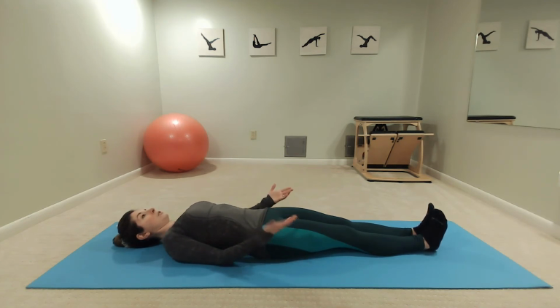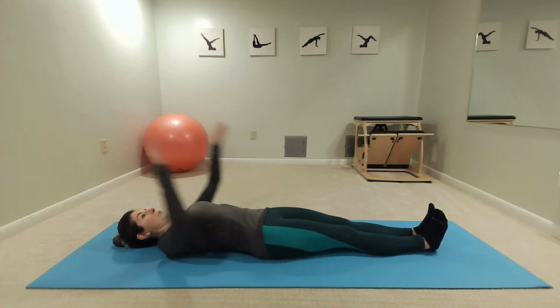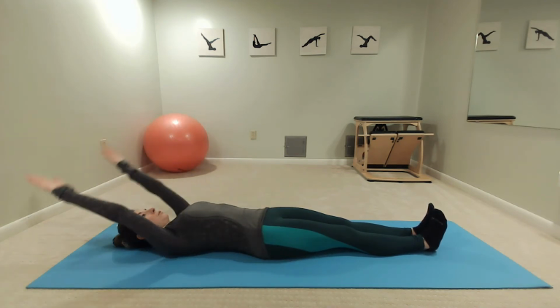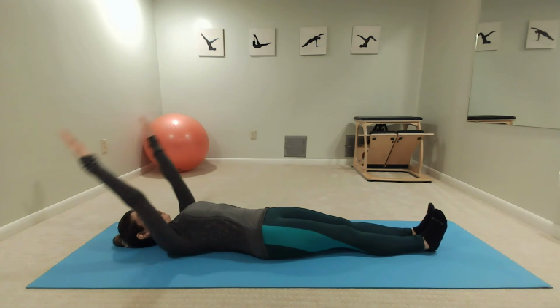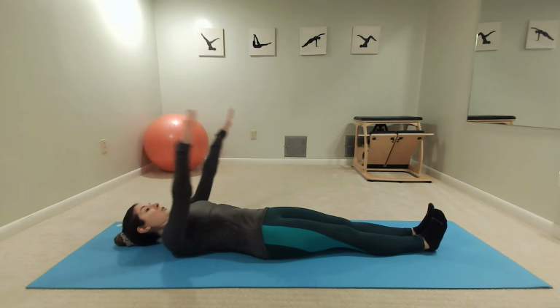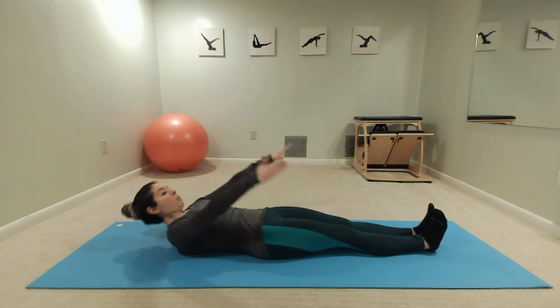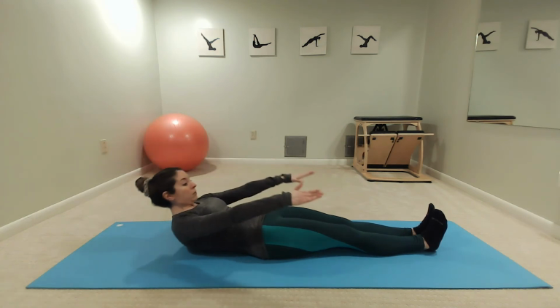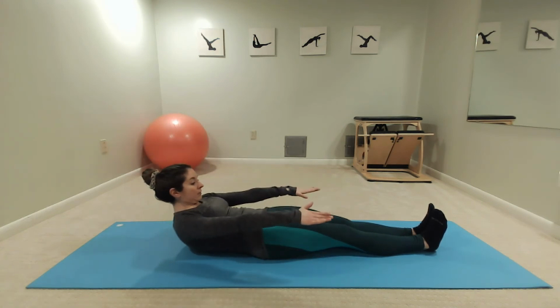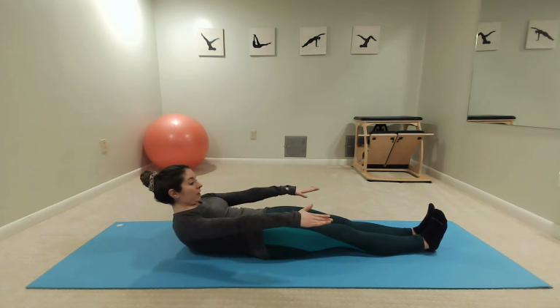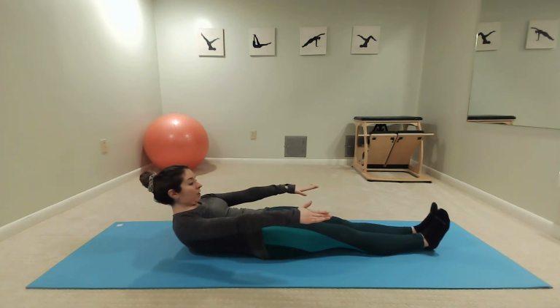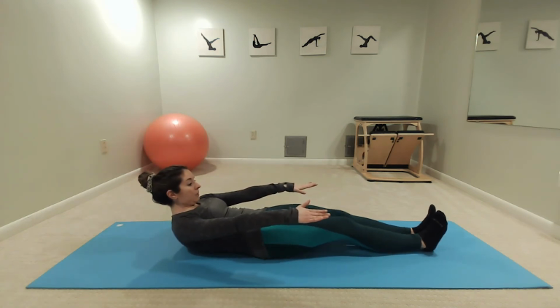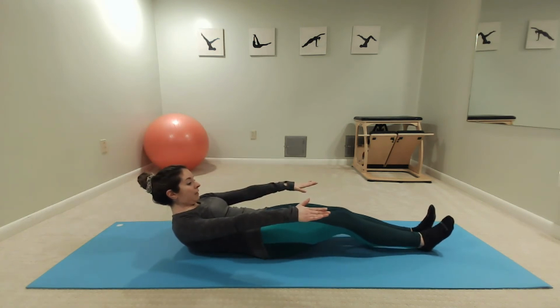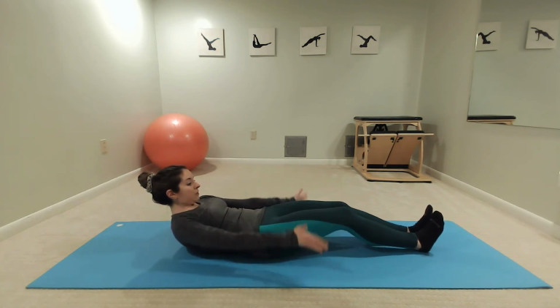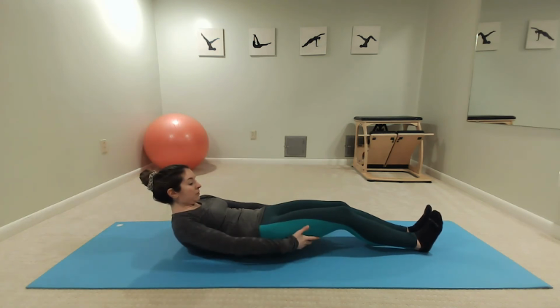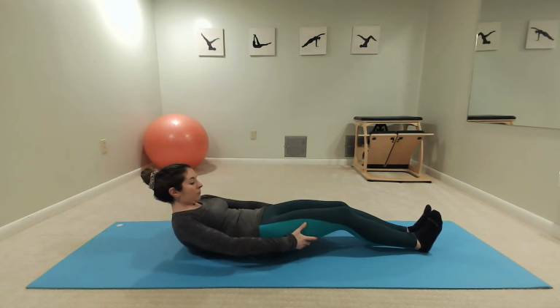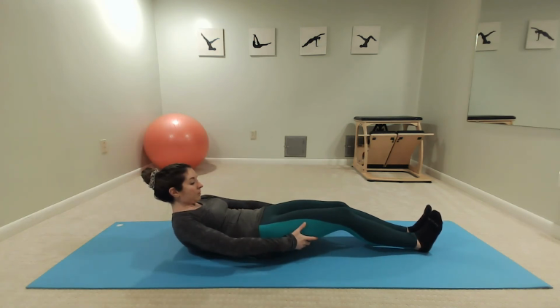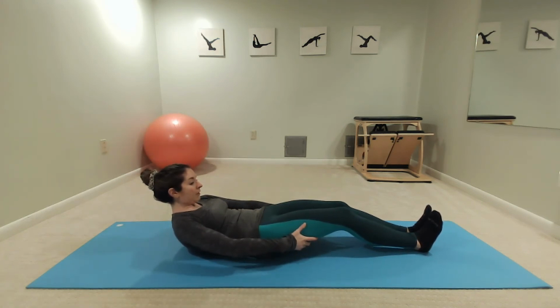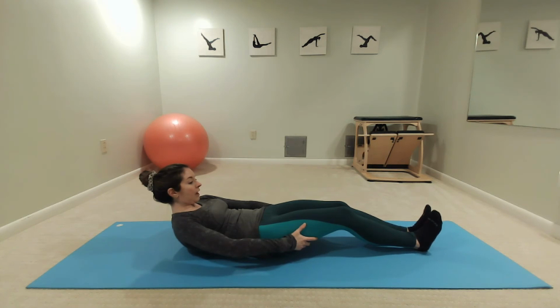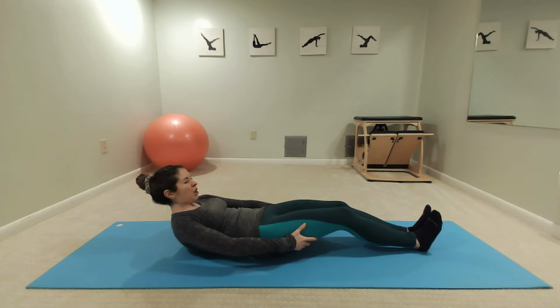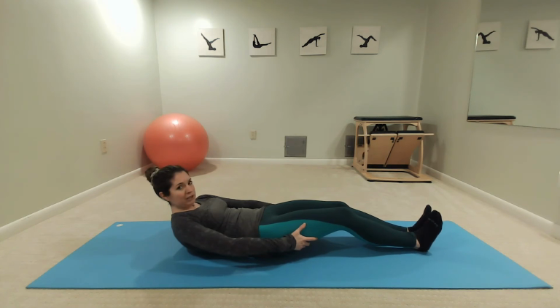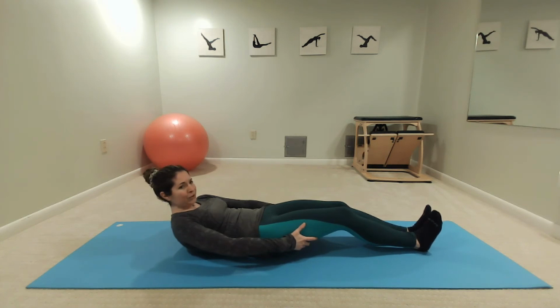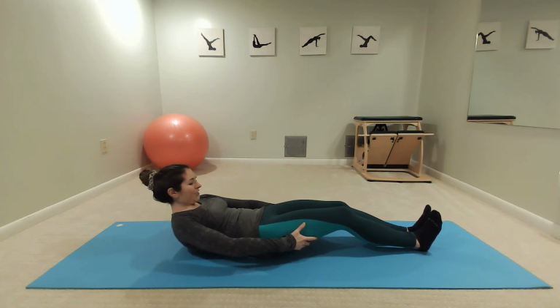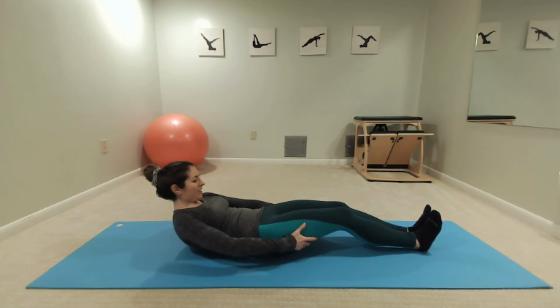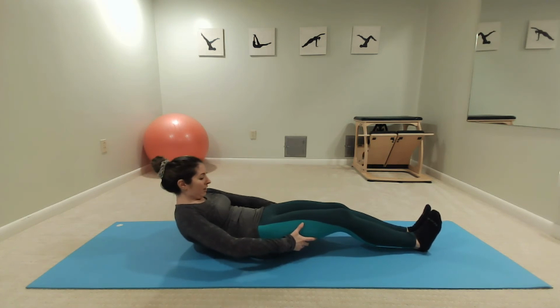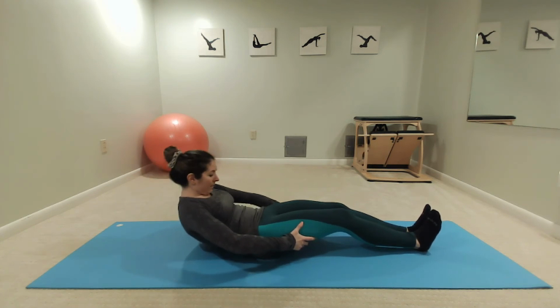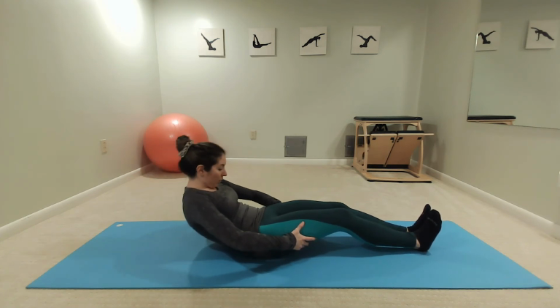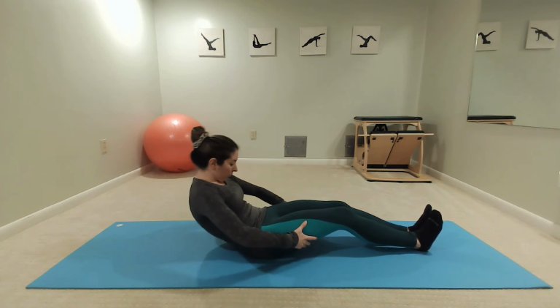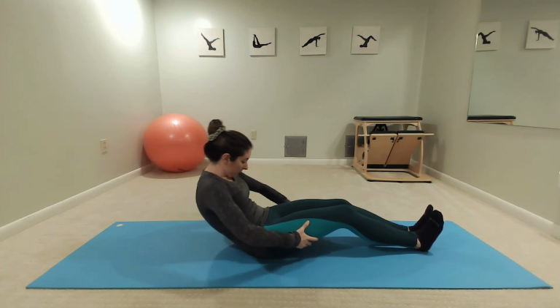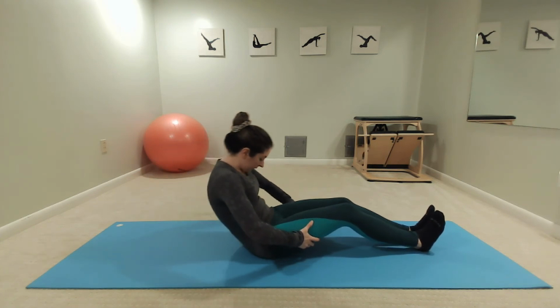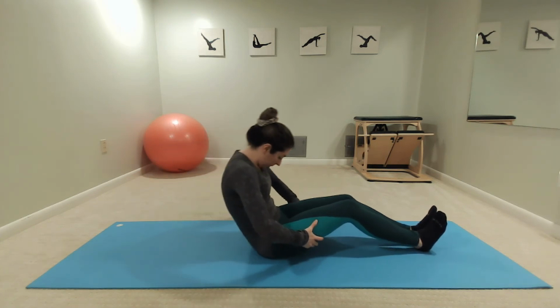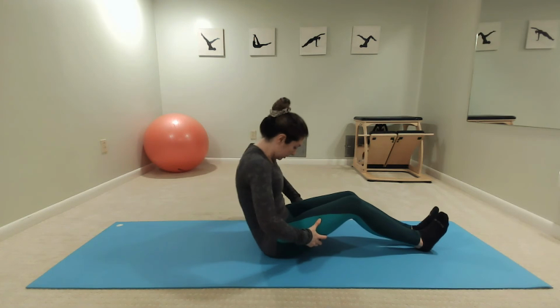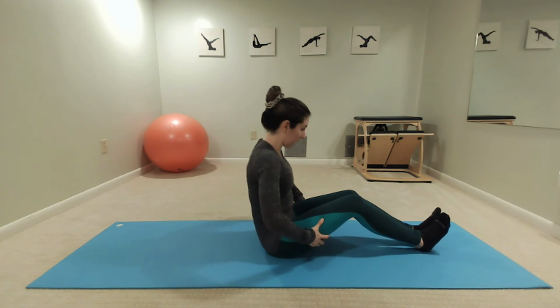You can roll up to the point where you get stuck, then bend those knees, bring those hands behind the thighs, really squeeze those inner thighs together, and use those arms to help yourself up.